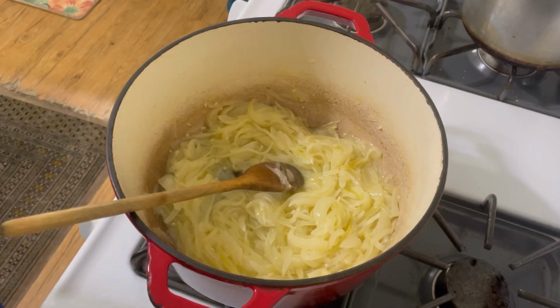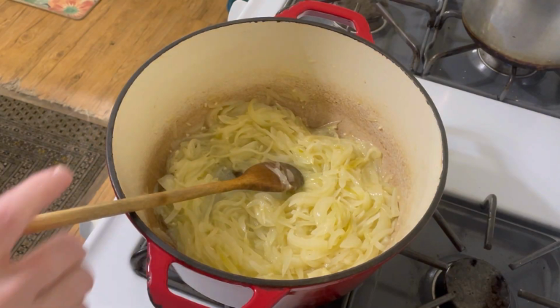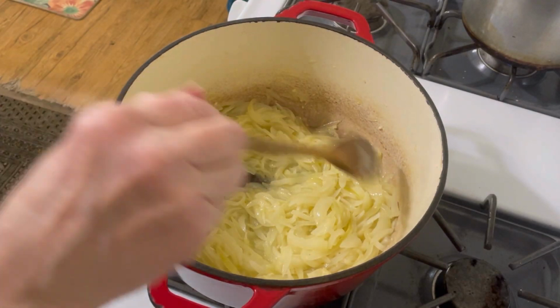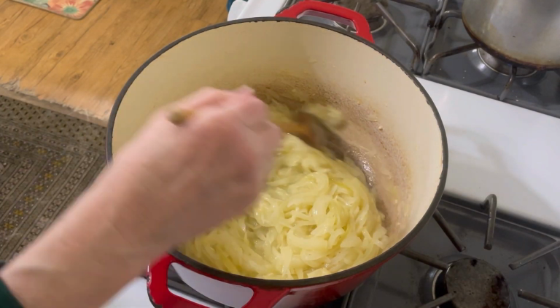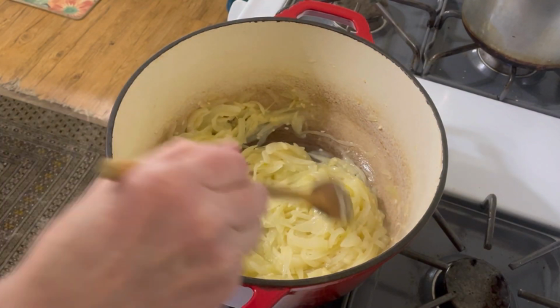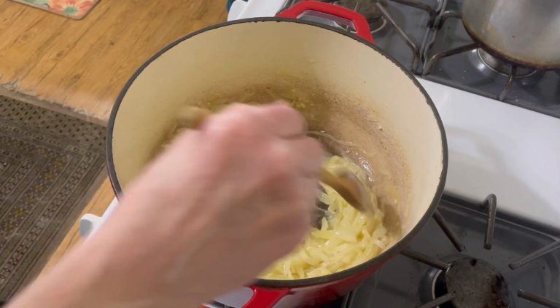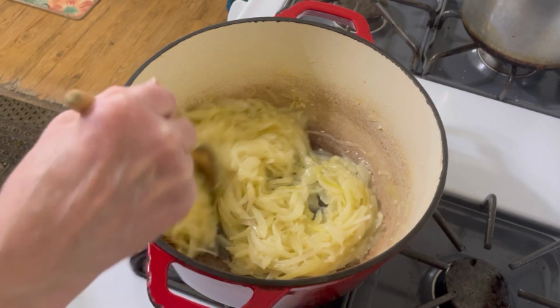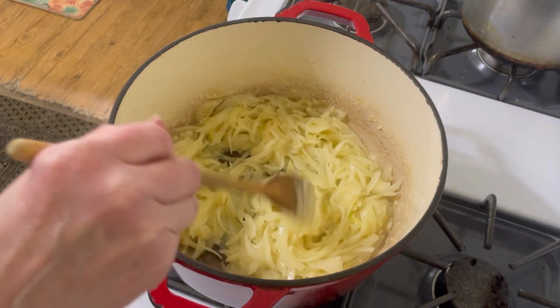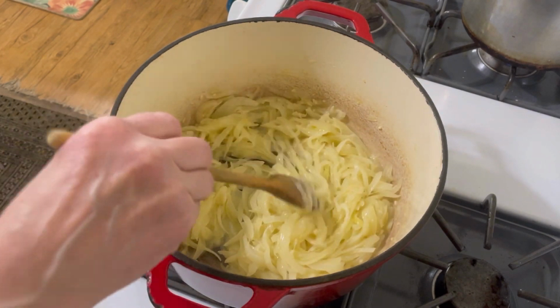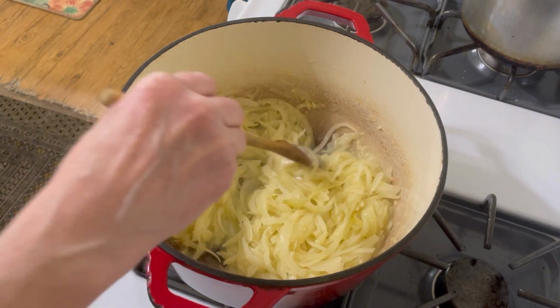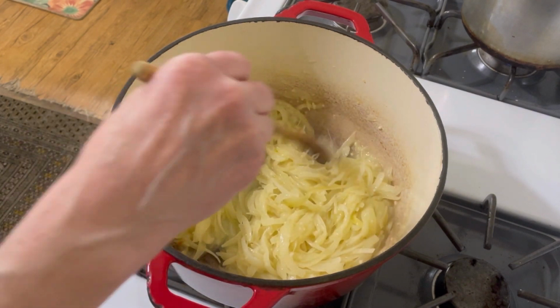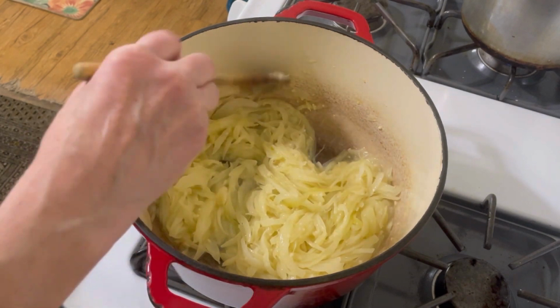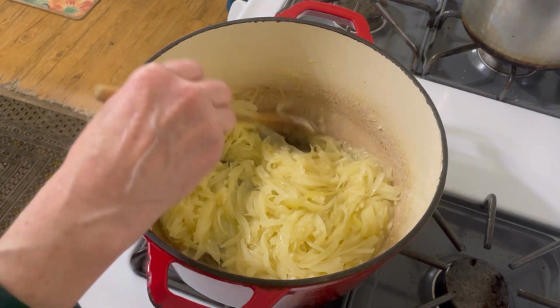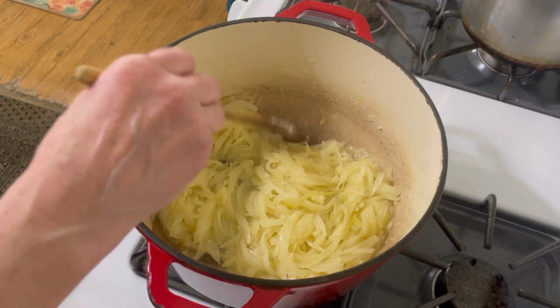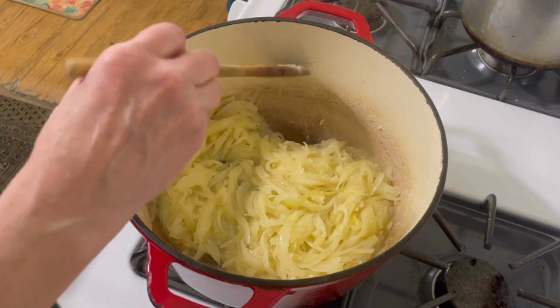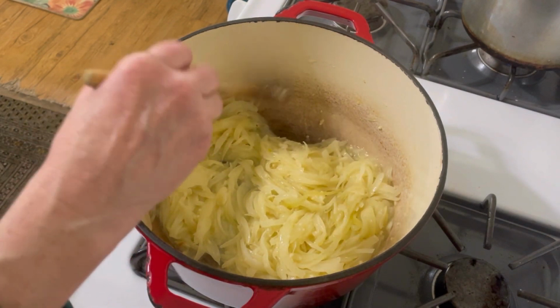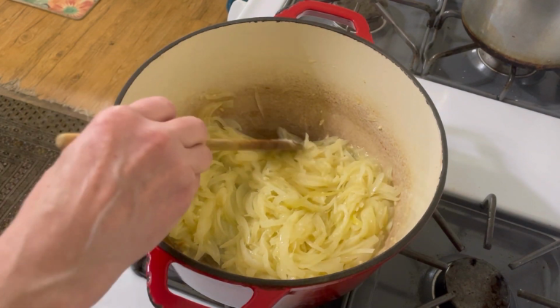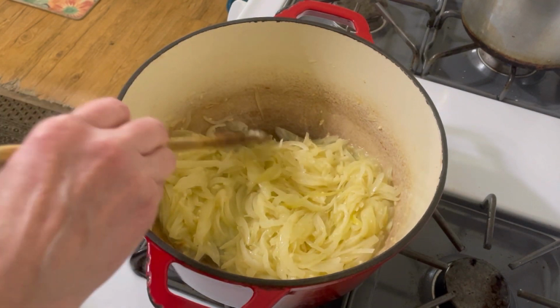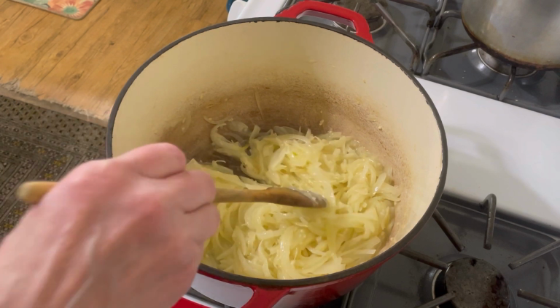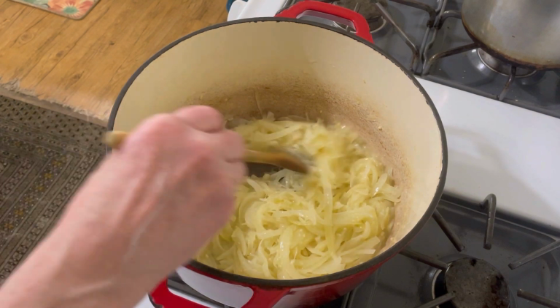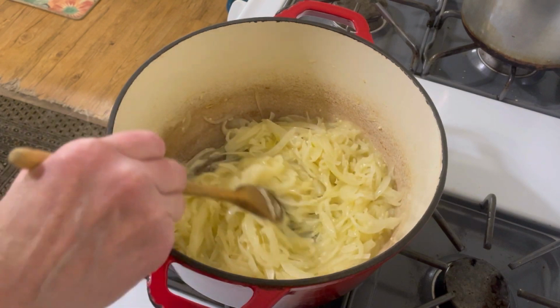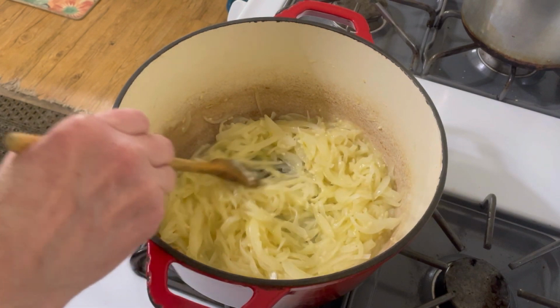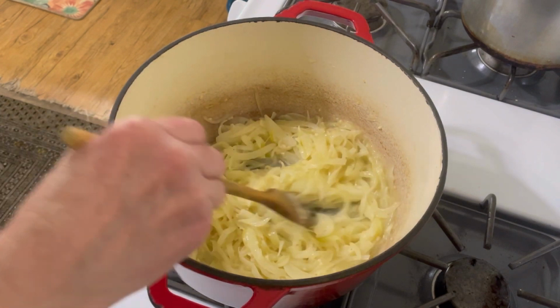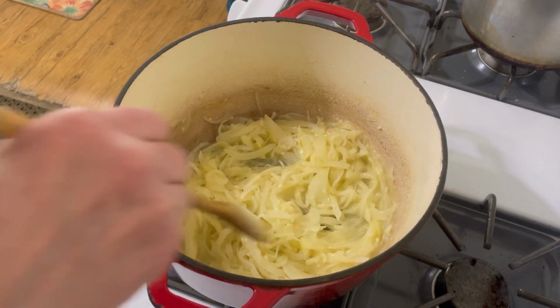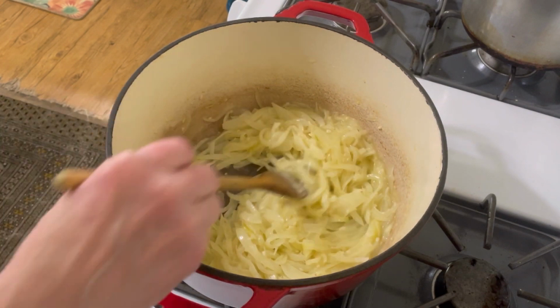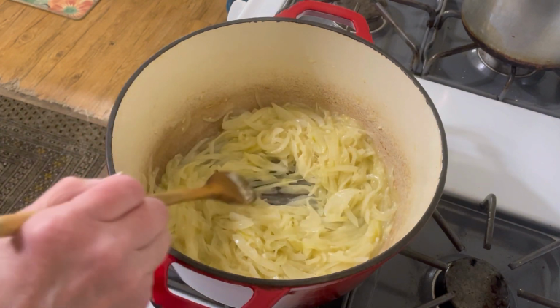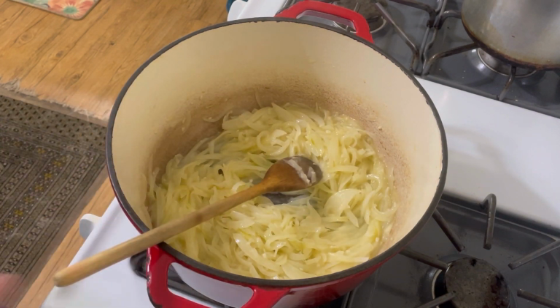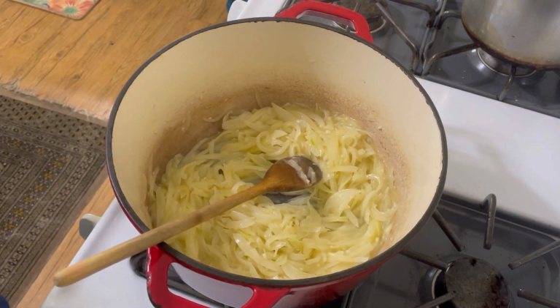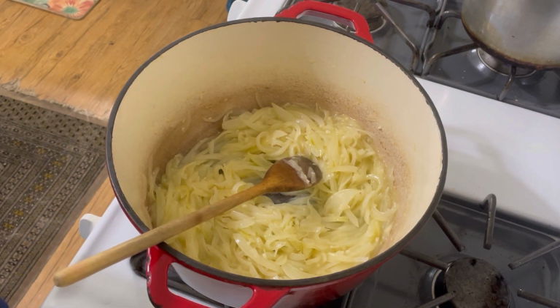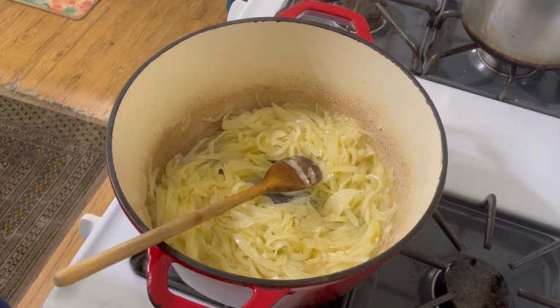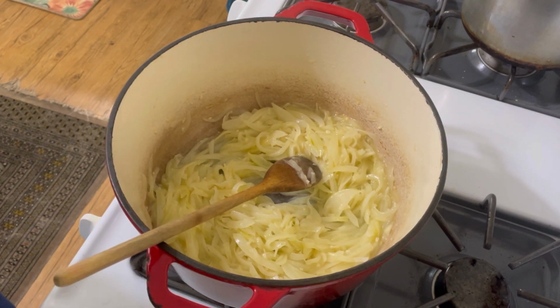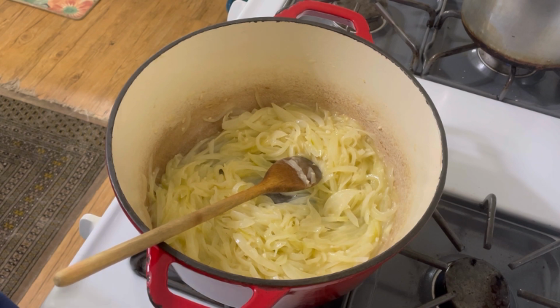This is 40 minutes in and we've got a long ways to go yet. Like I said, this is something you have to be very patient with. Do not increase the heat — just let it go. It's going to pay off in the end.